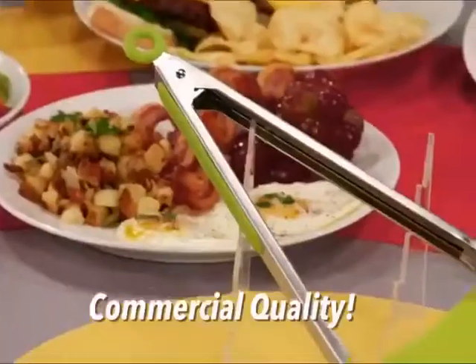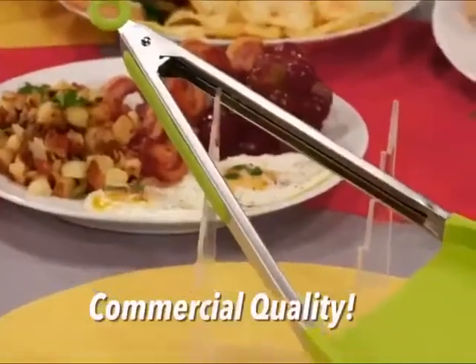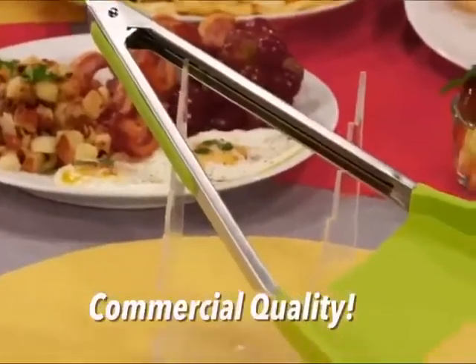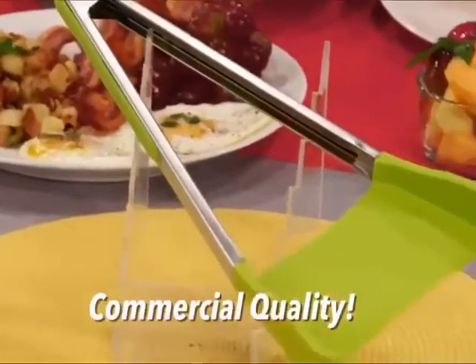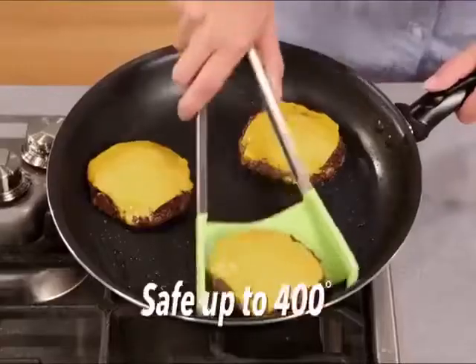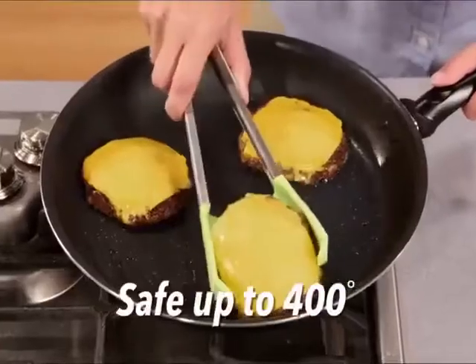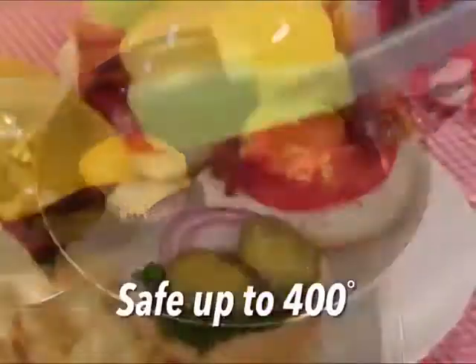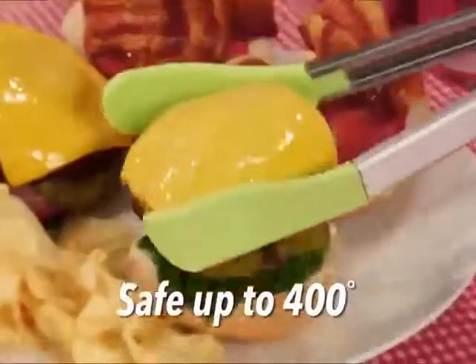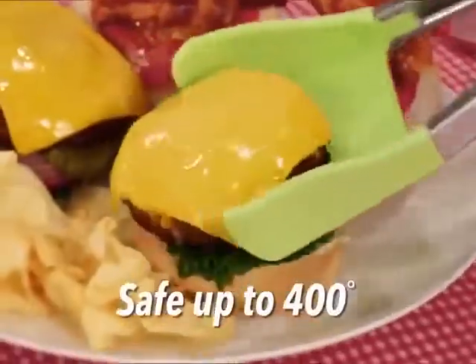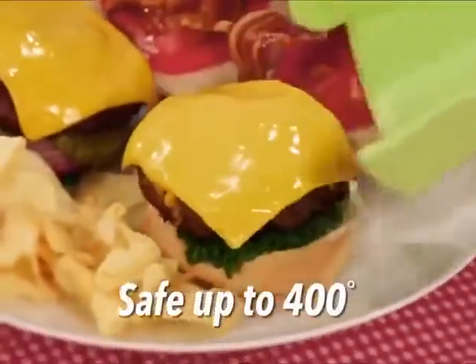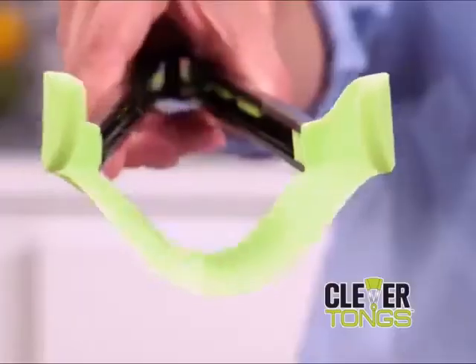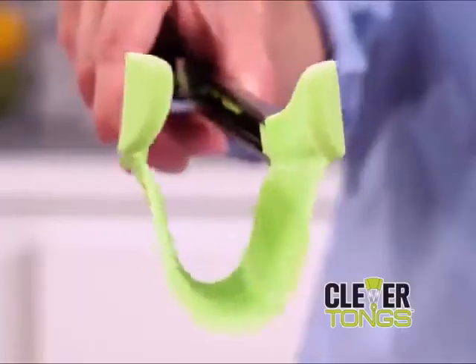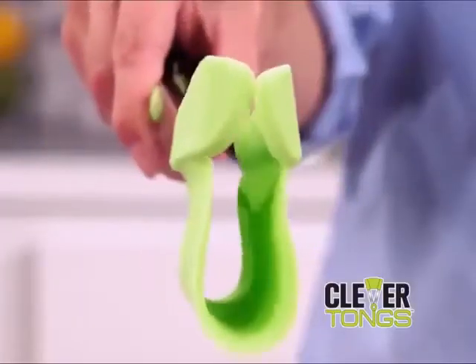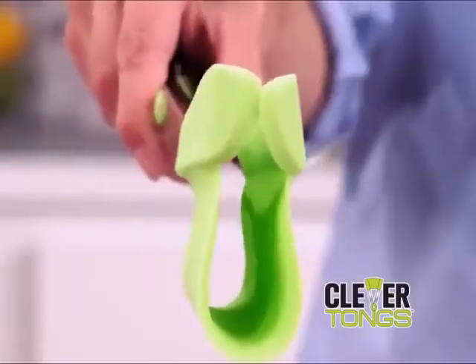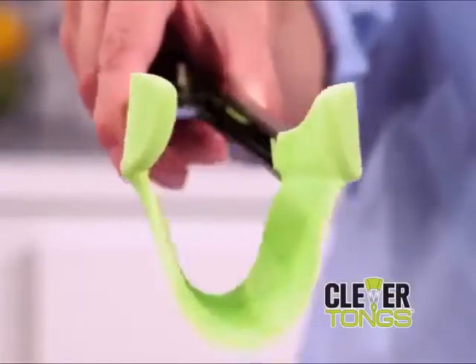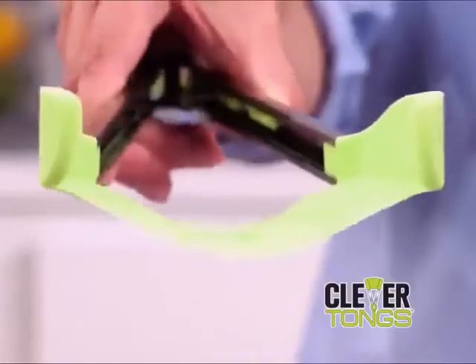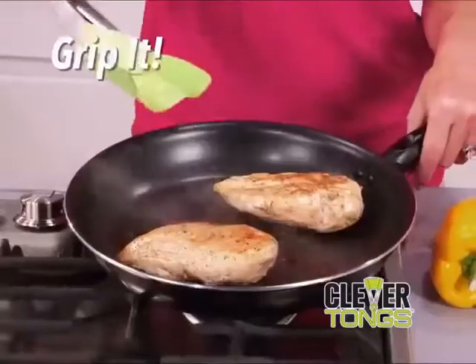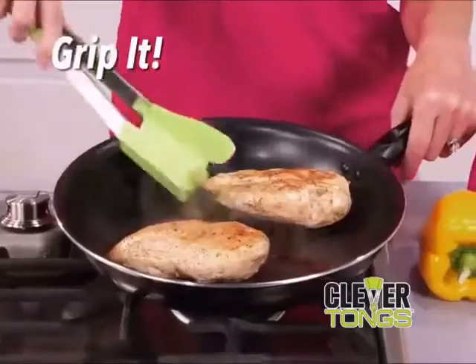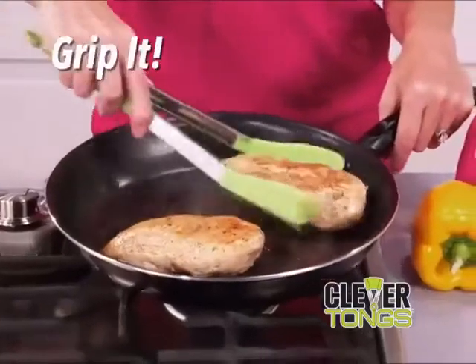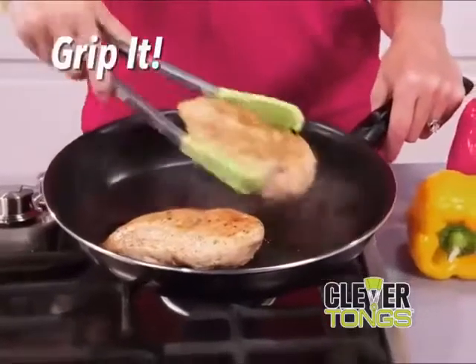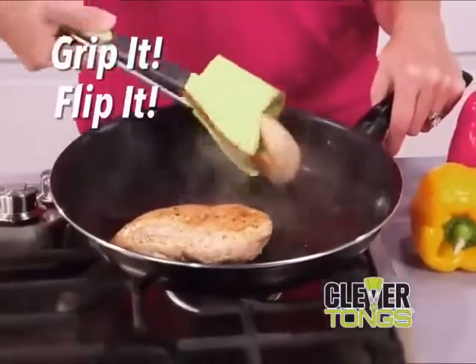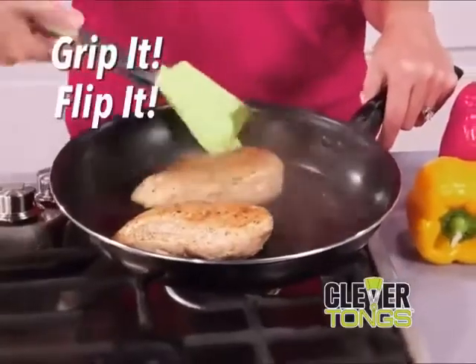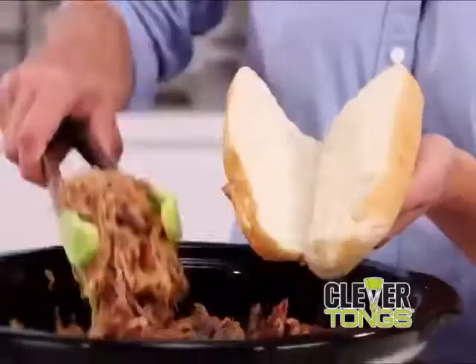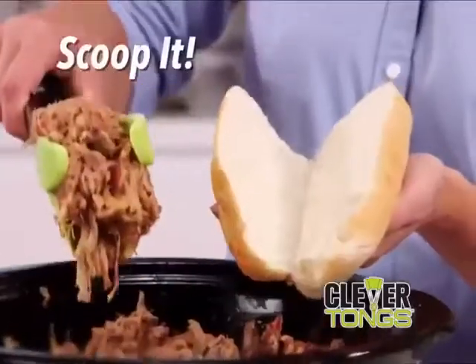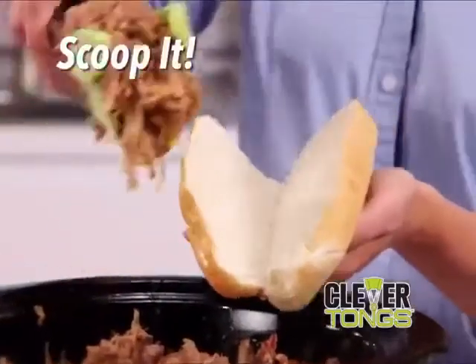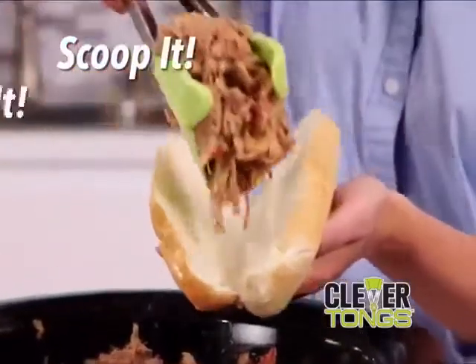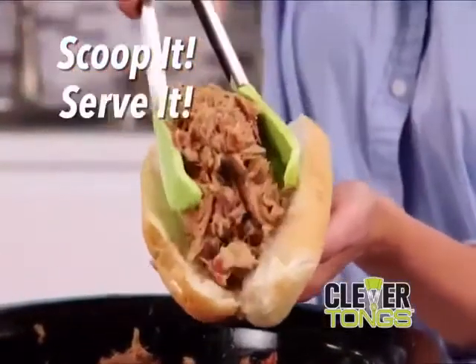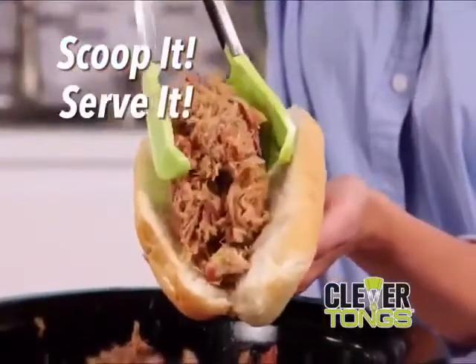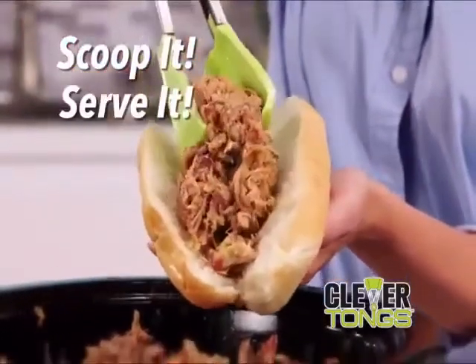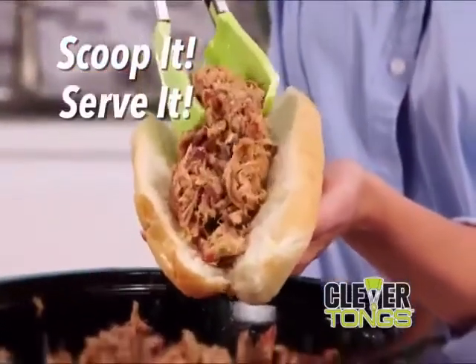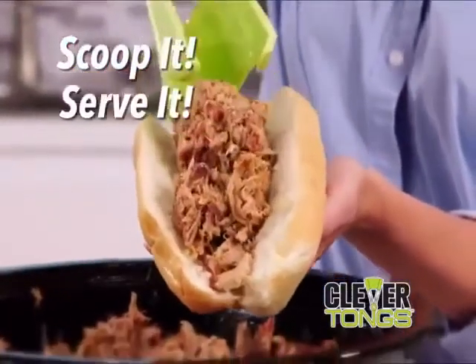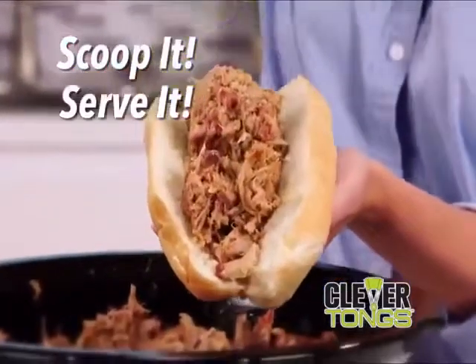Clever Tongs is commercial kitchen quality, so it's oven and stovetop safe. Its revolutionary hammock design cradles food, making it fast and easy to grip it and flip it or scoop it and serve it, all in one amazing kitchen helper.